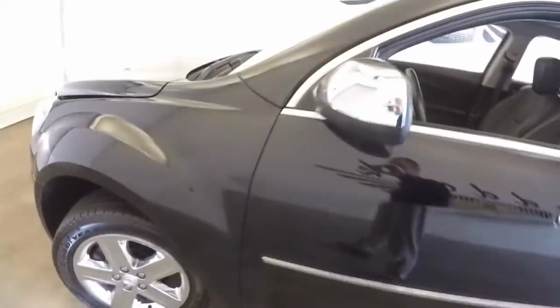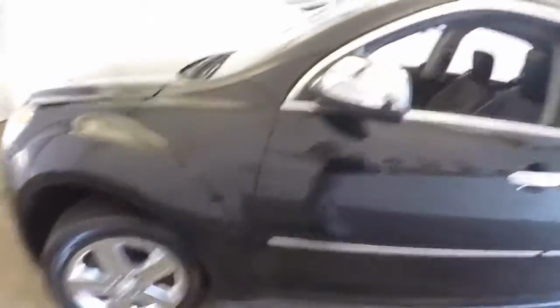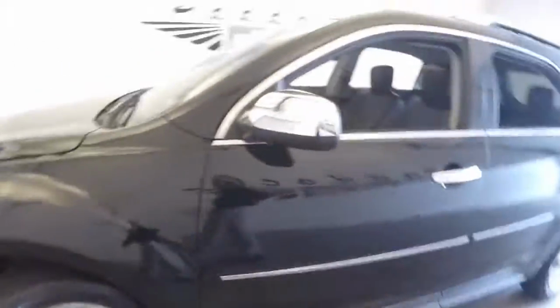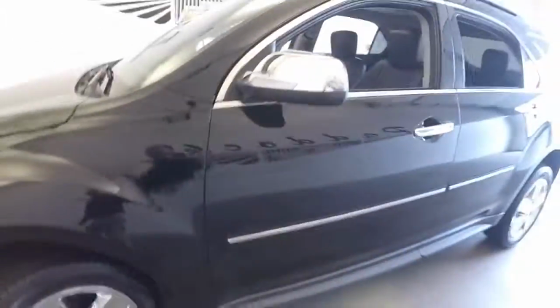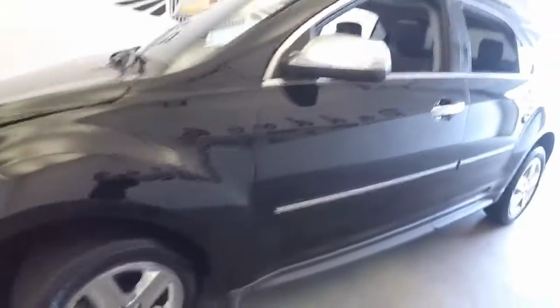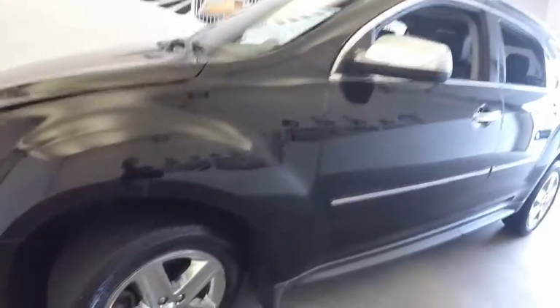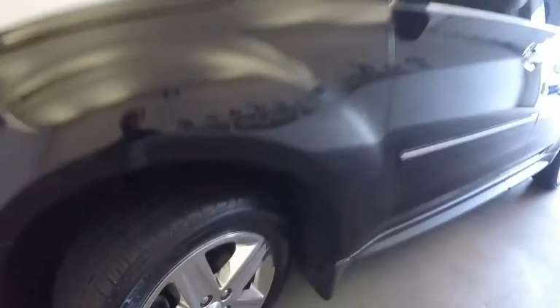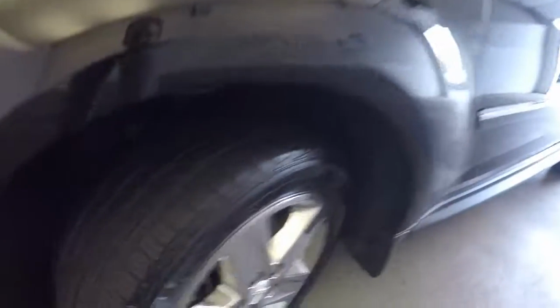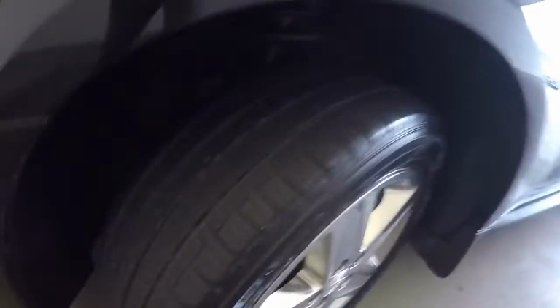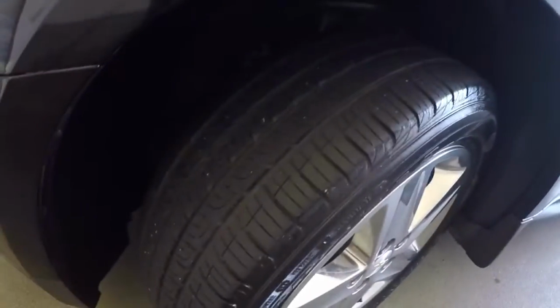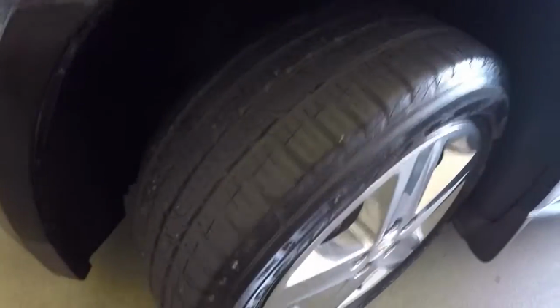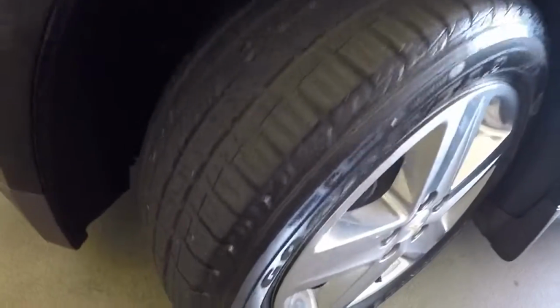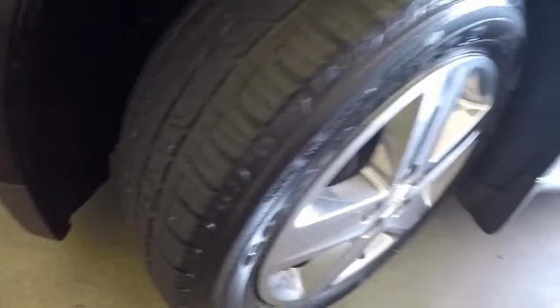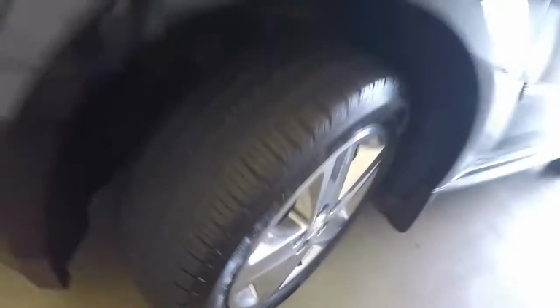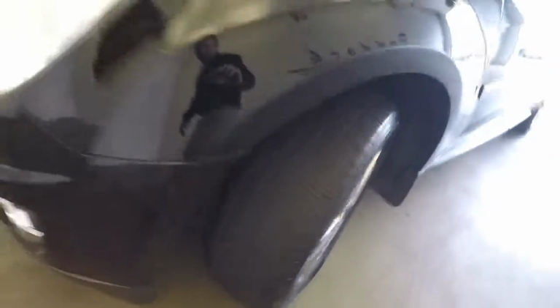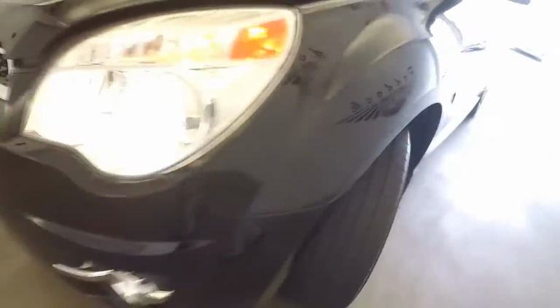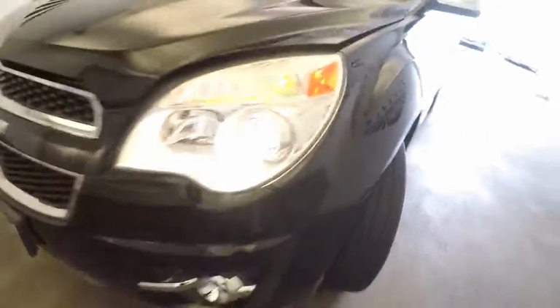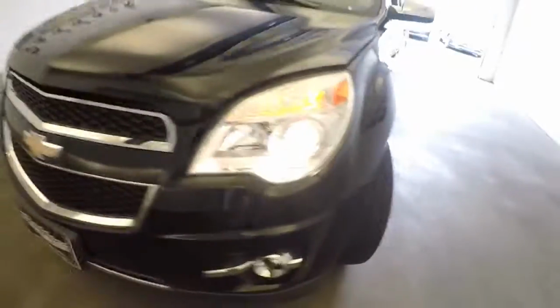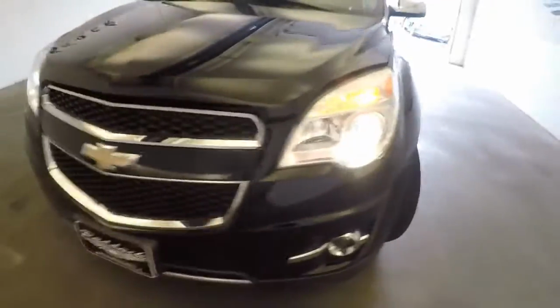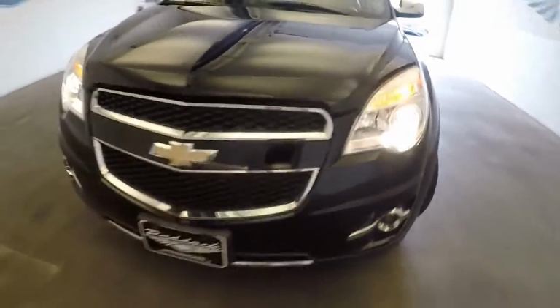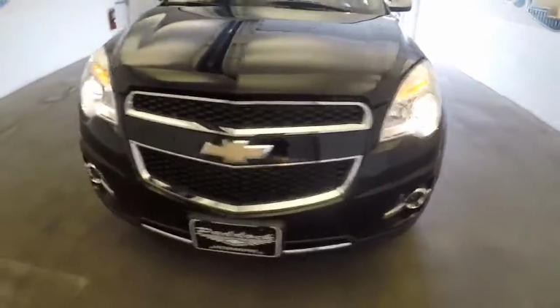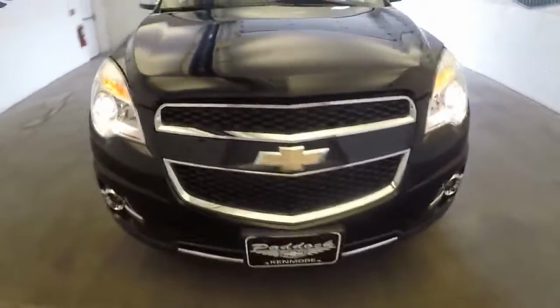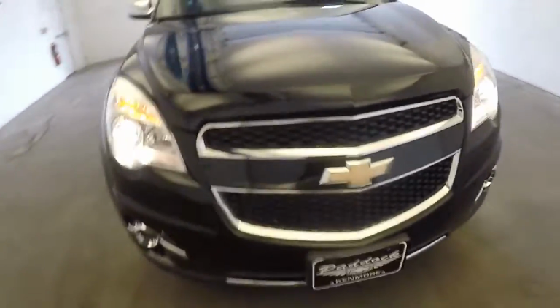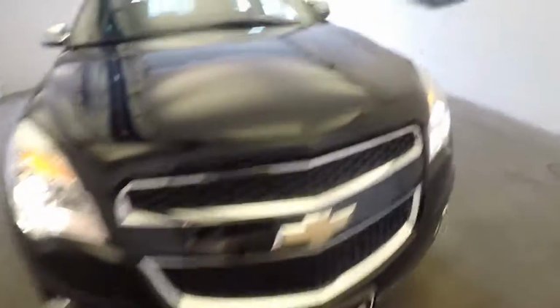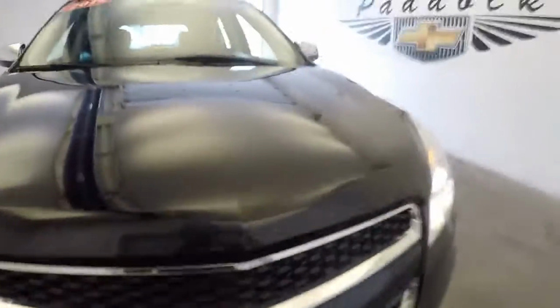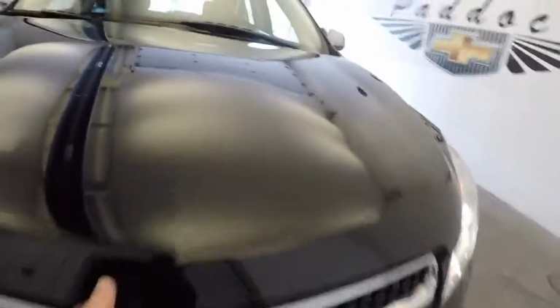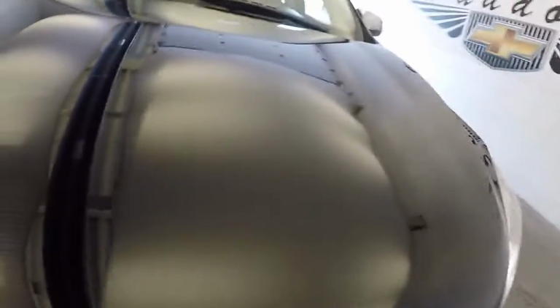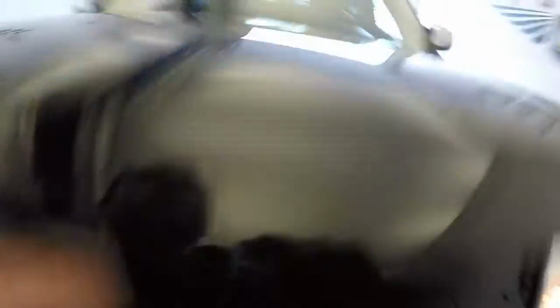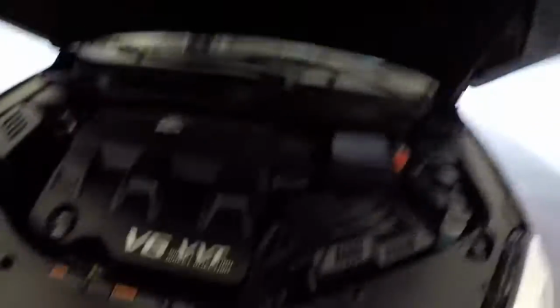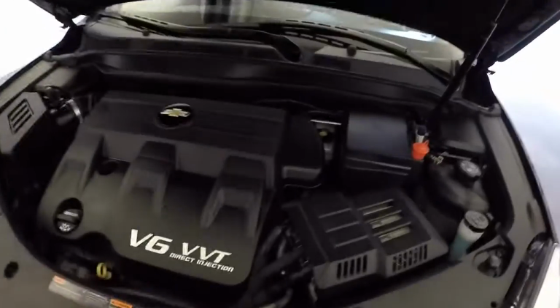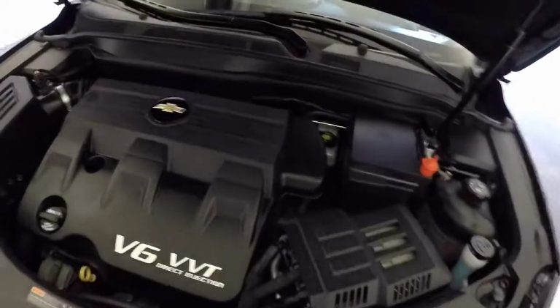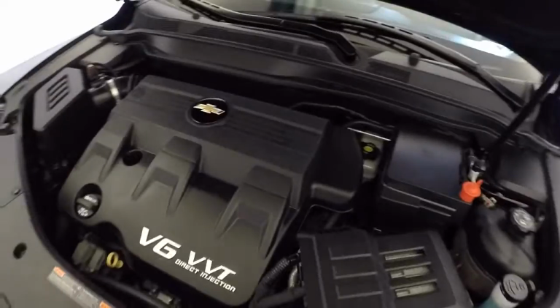Continuing our walk forward — chrome accents on the mirror and on the handles. Tires have plenty of tread on them, exterior paint is in good condition. It is a V6.